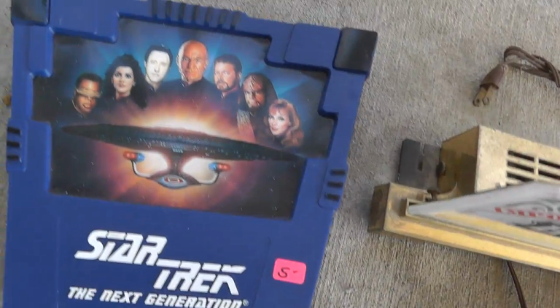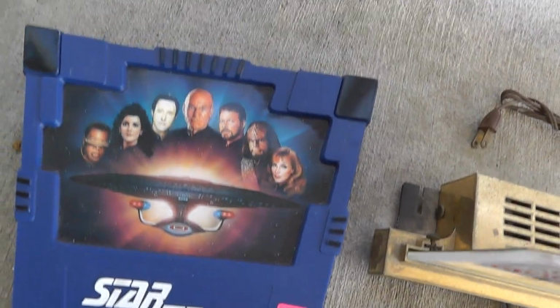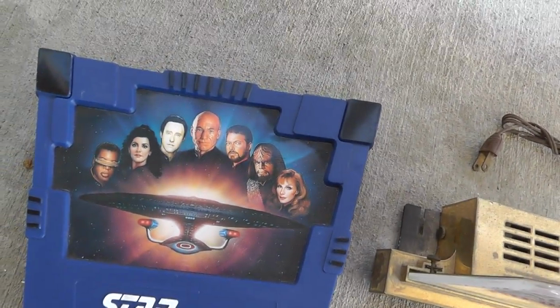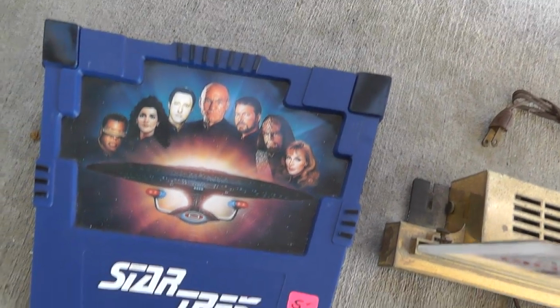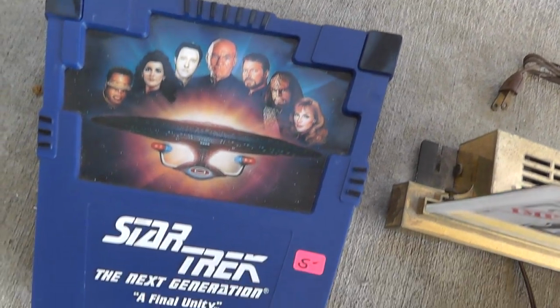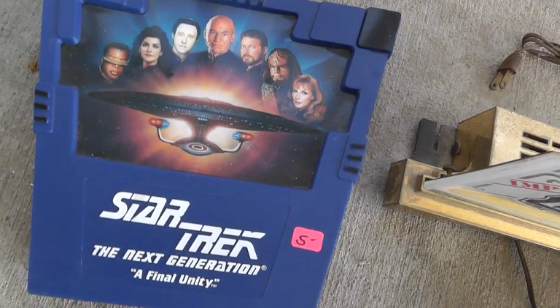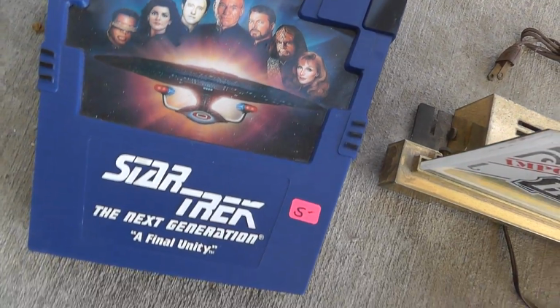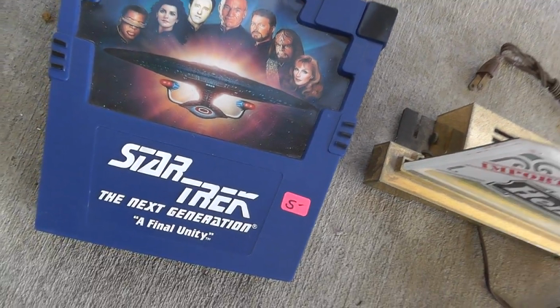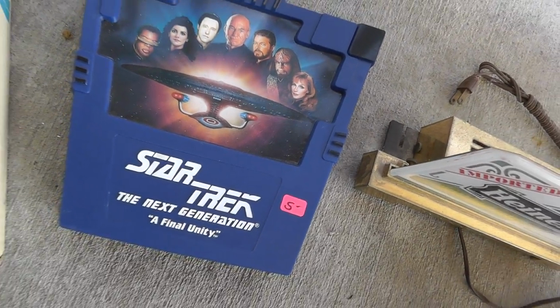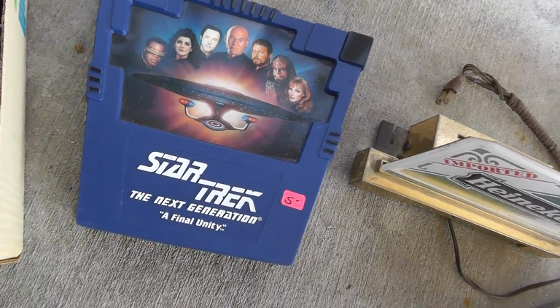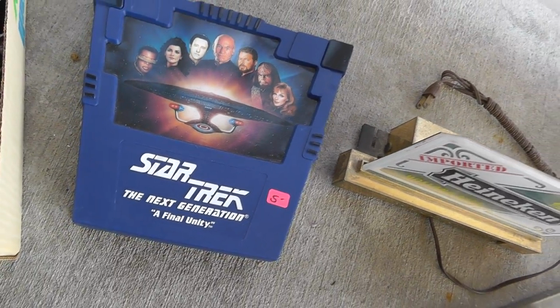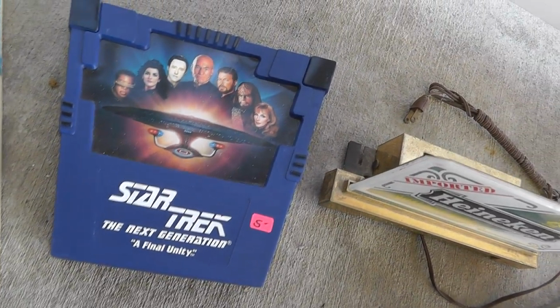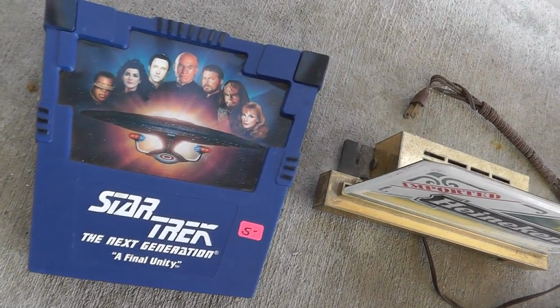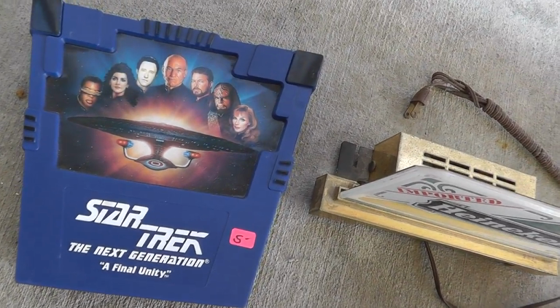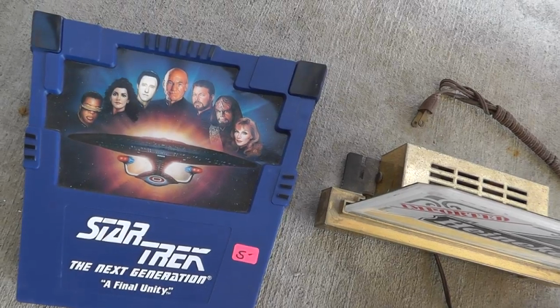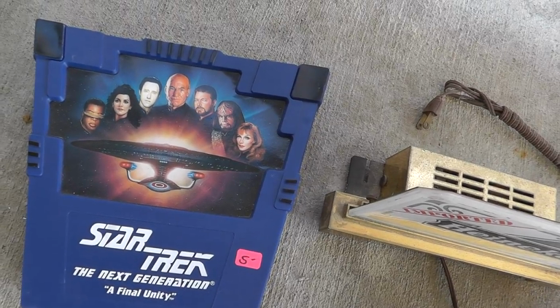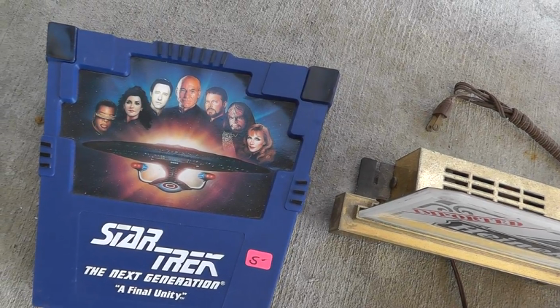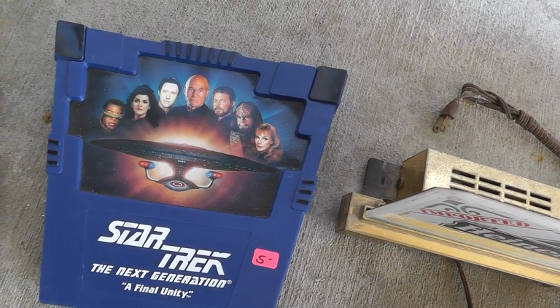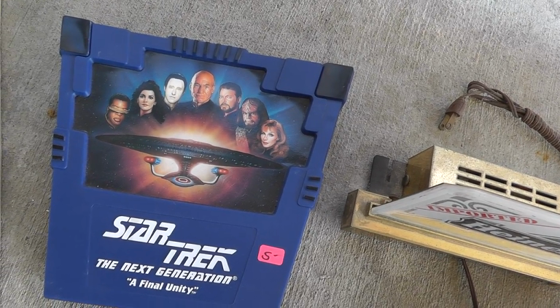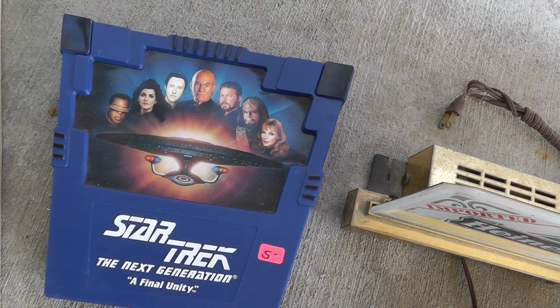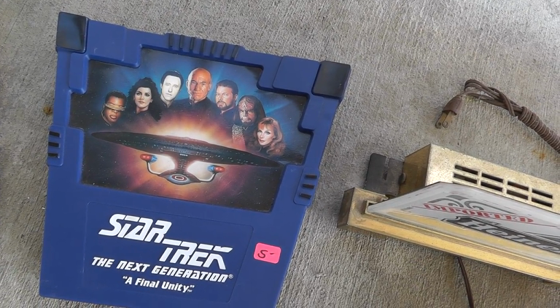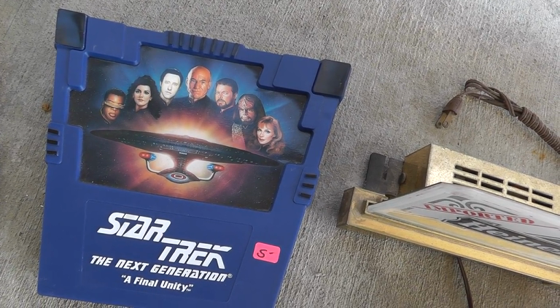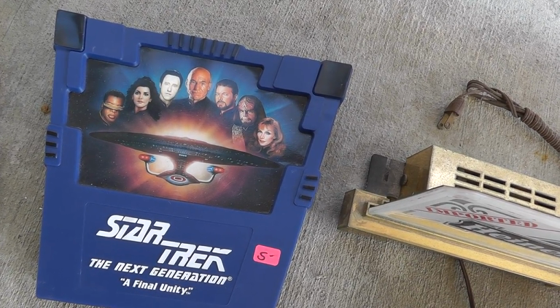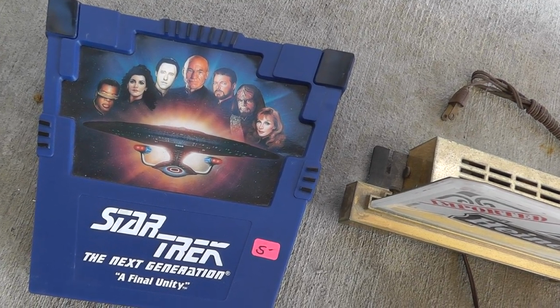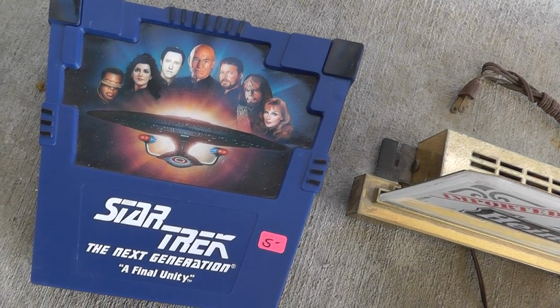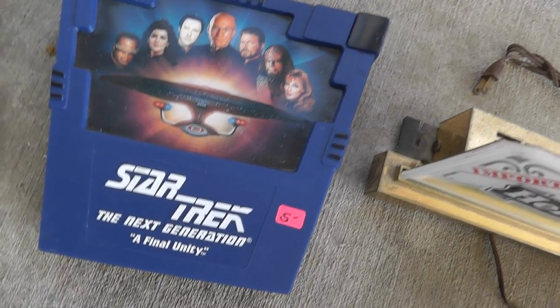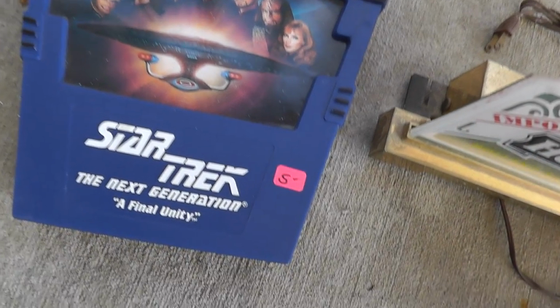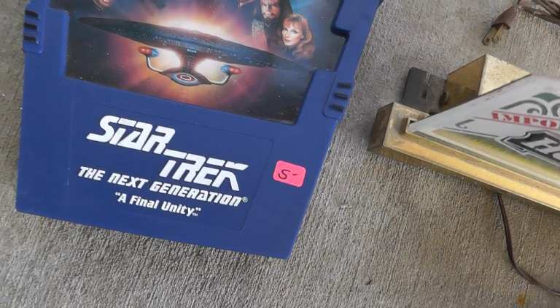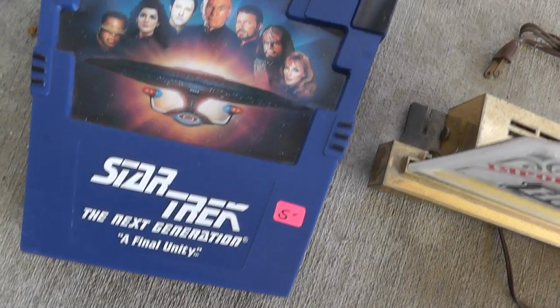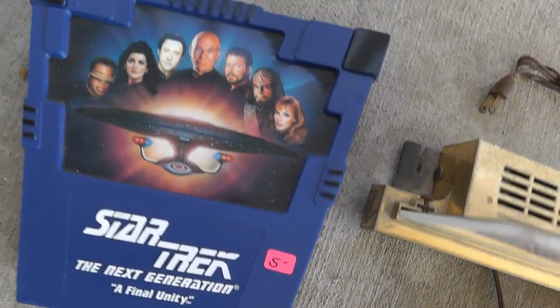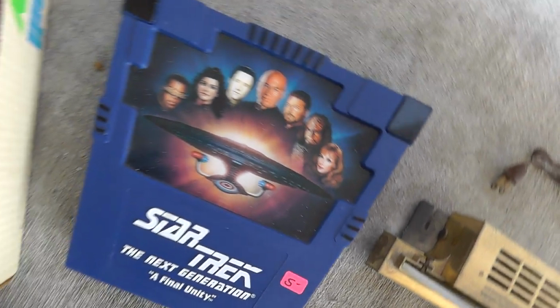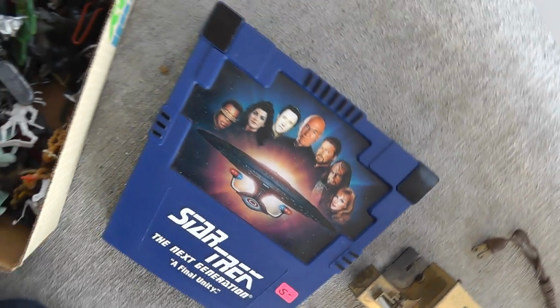Star Trek — I don't know if it's a game or a movie or what, but it was $5 and I bought it.